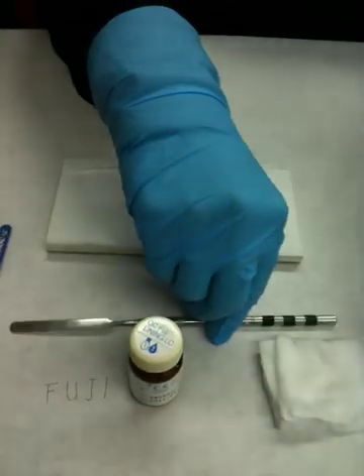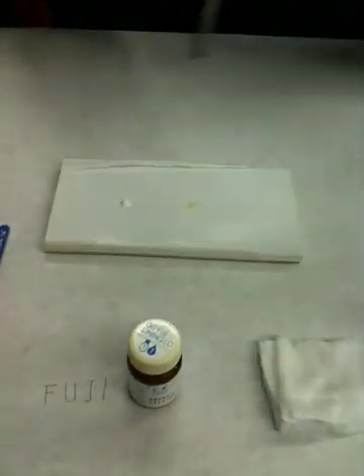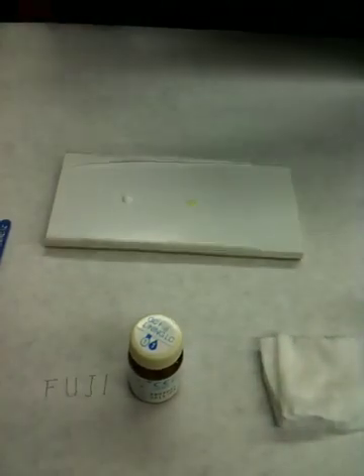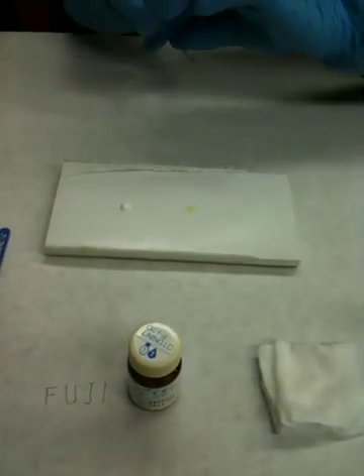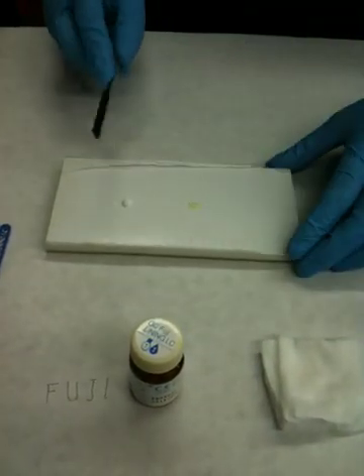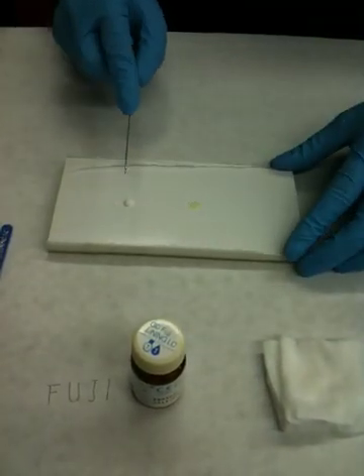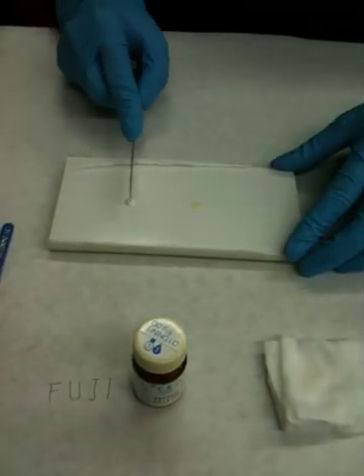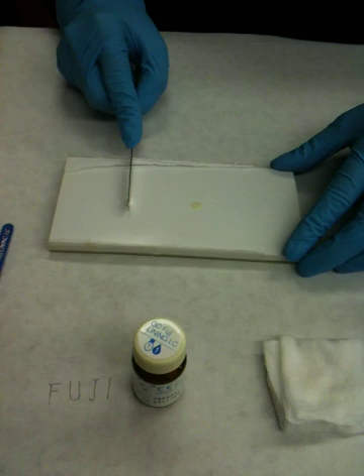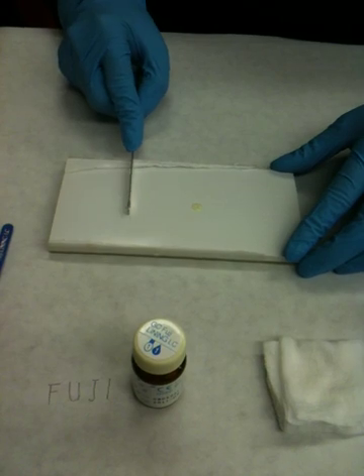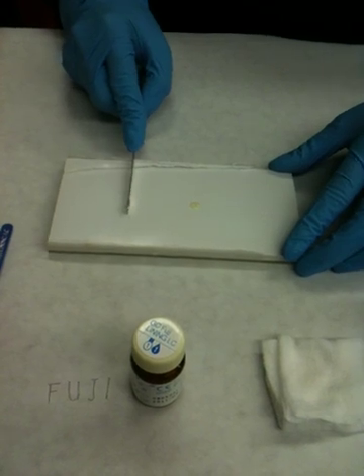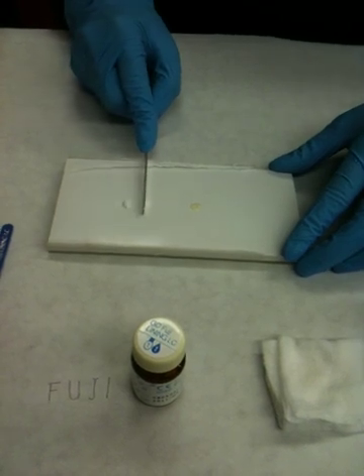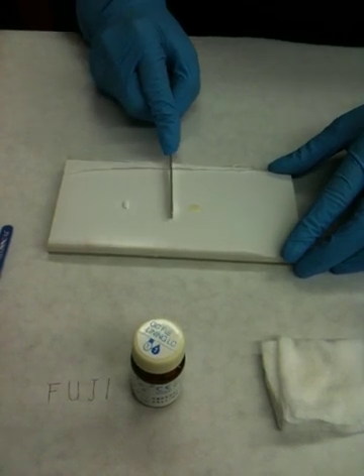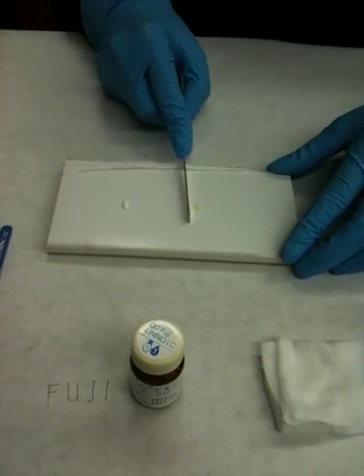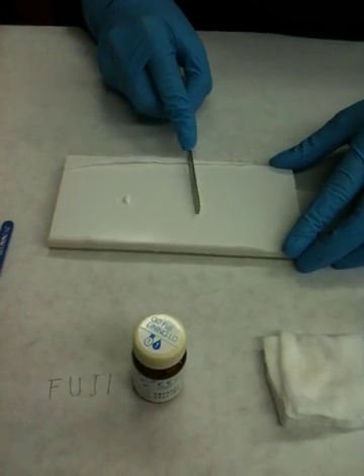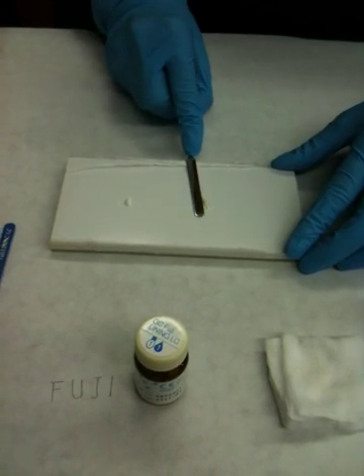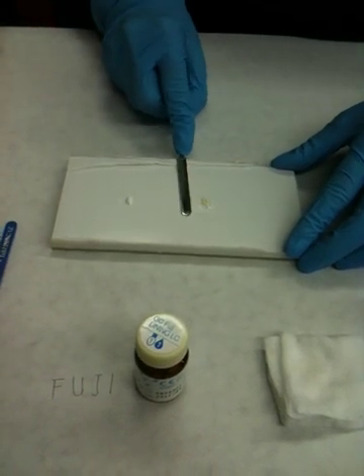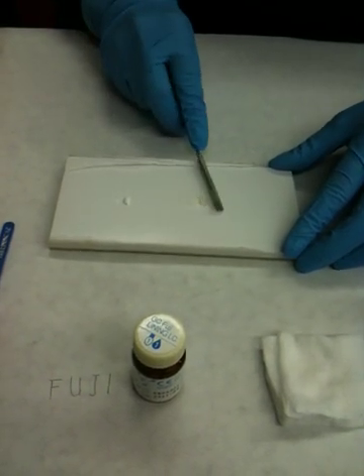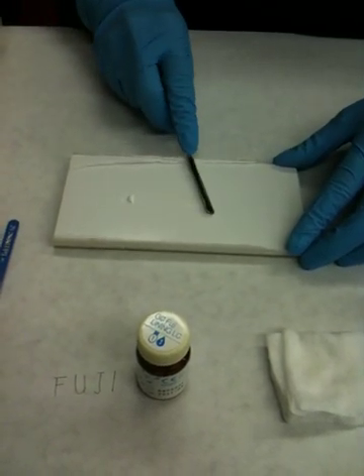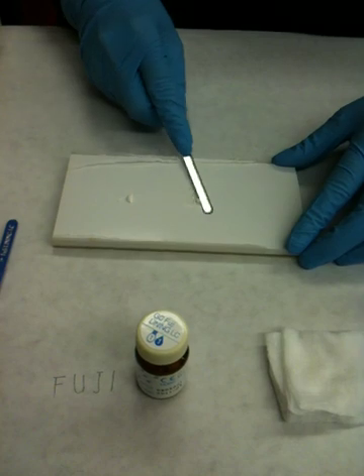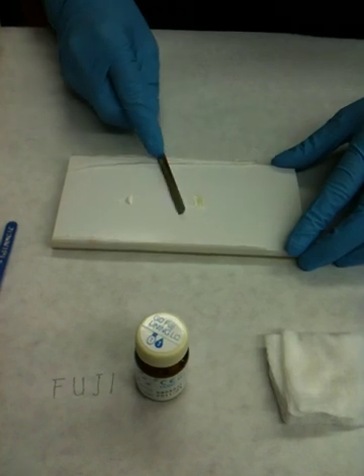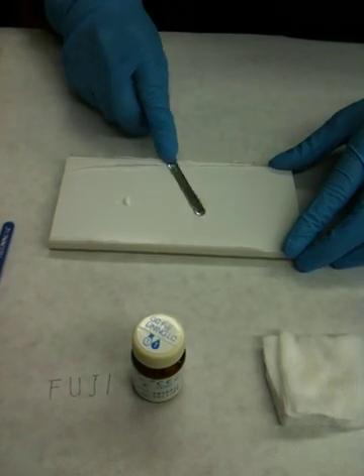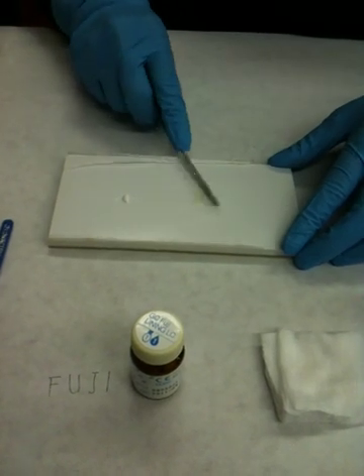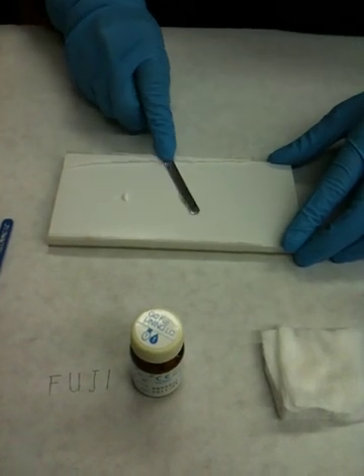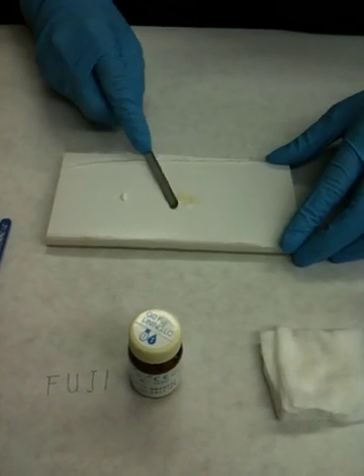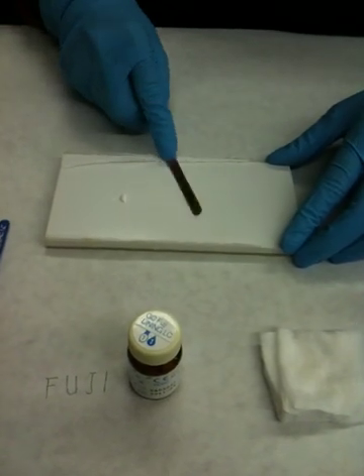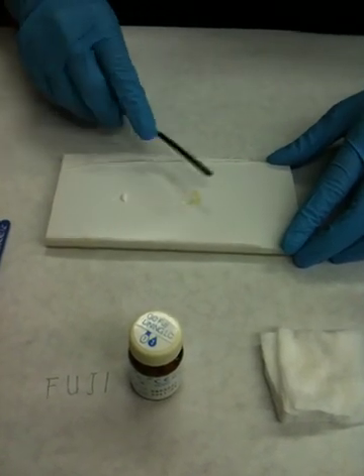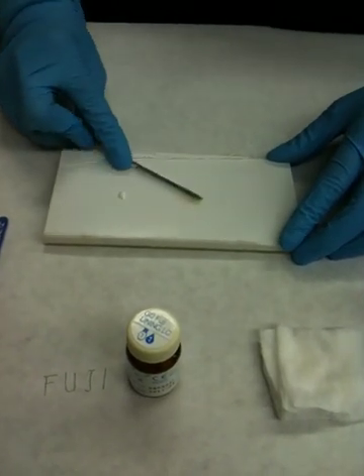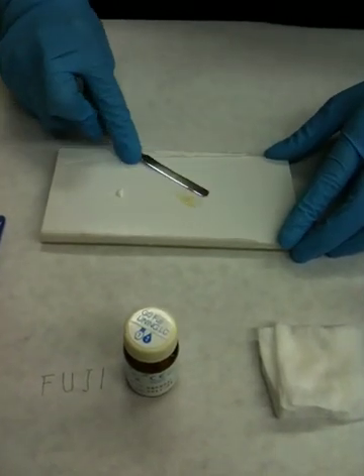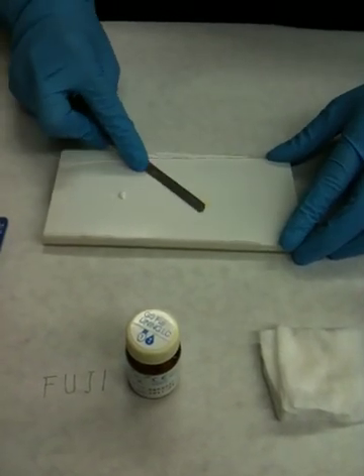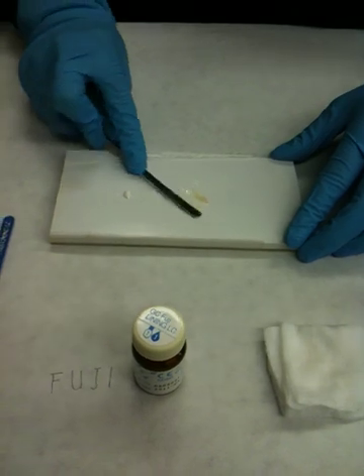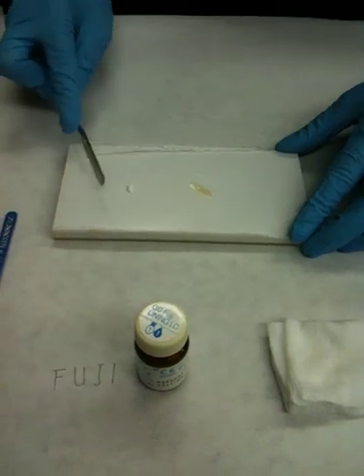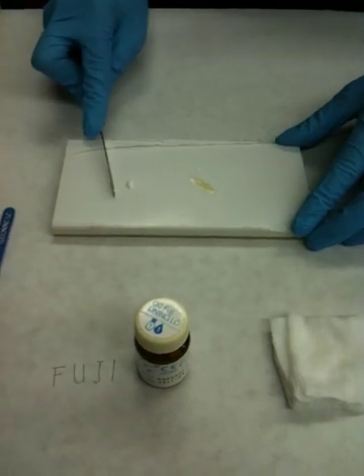Take half of the powder and mix it into the liquid using a smashing motion. Once you have that incorporated, go ahead and add the other half.